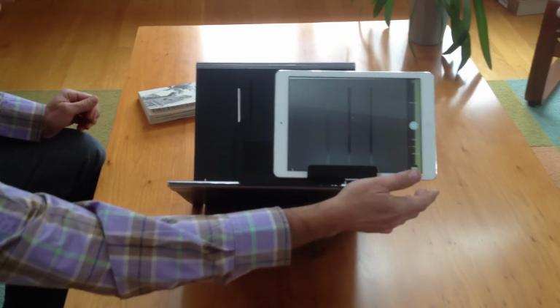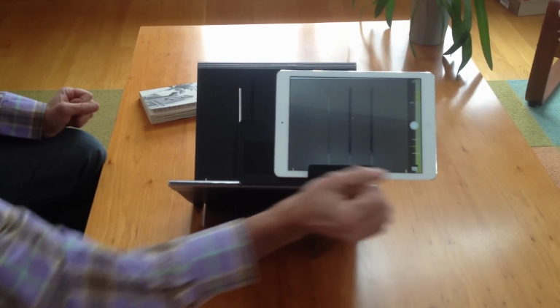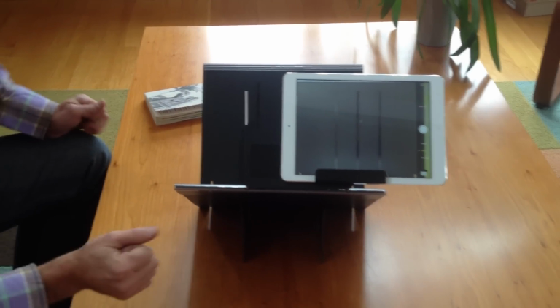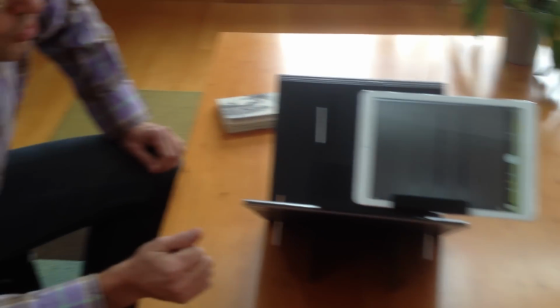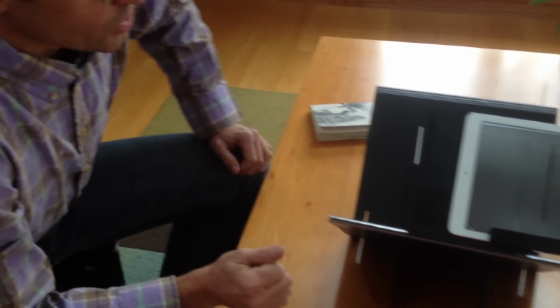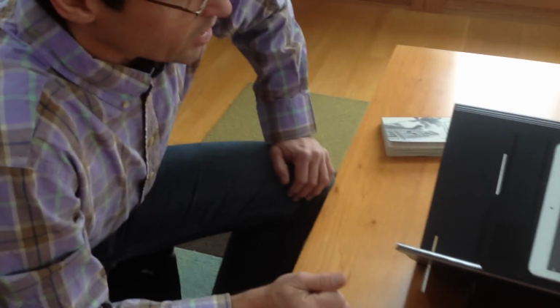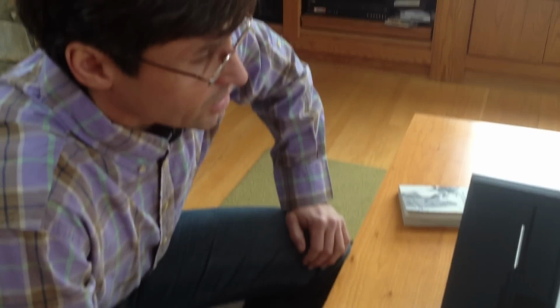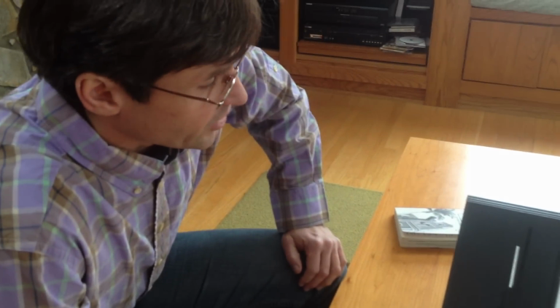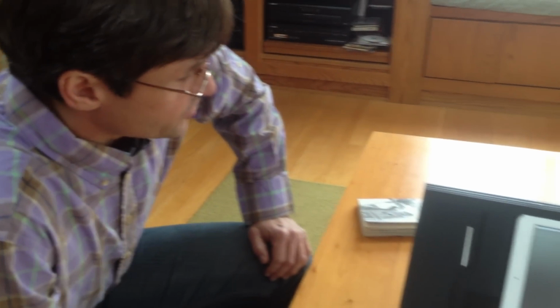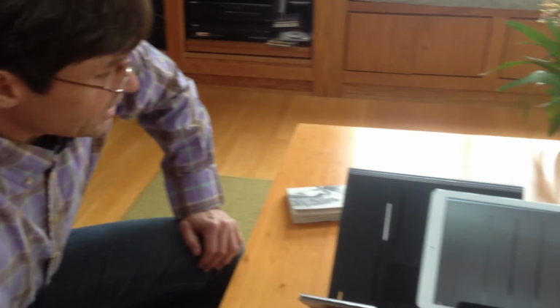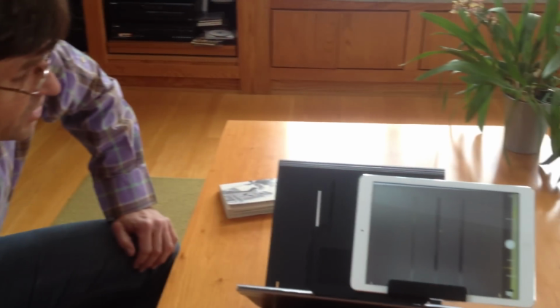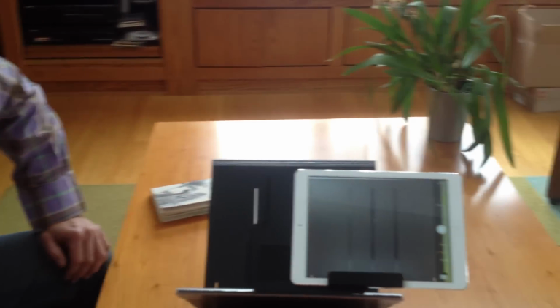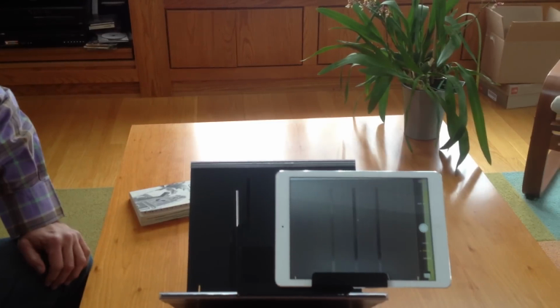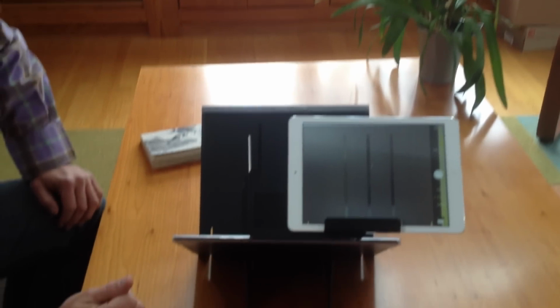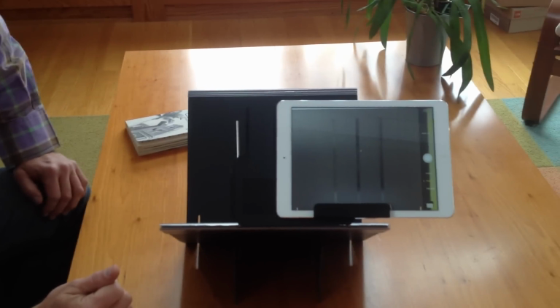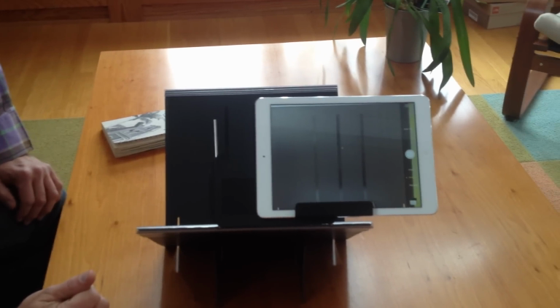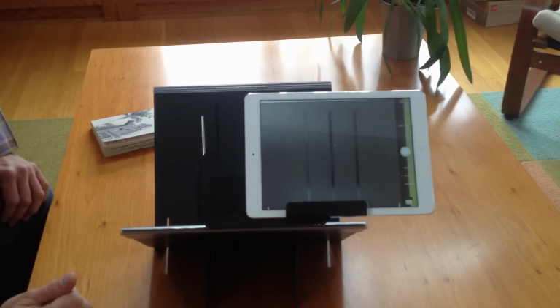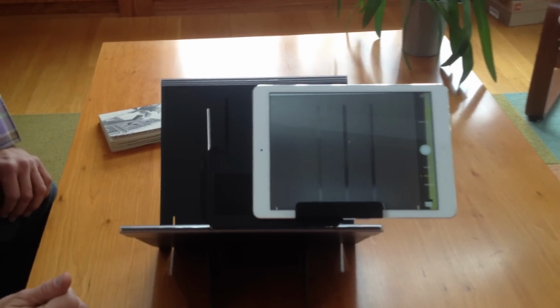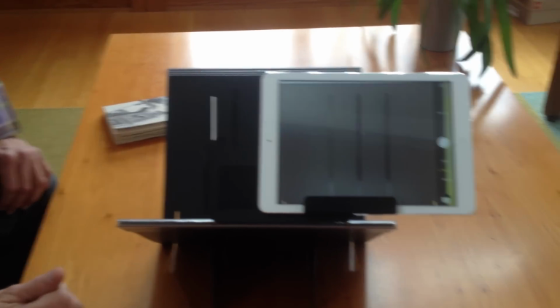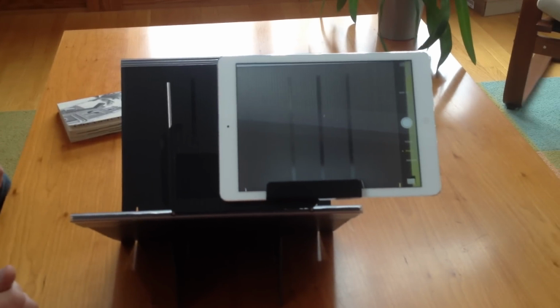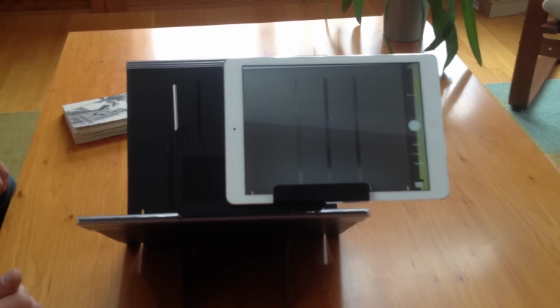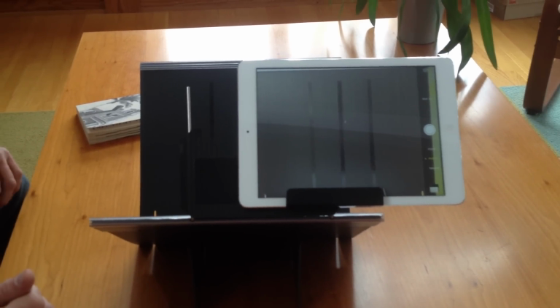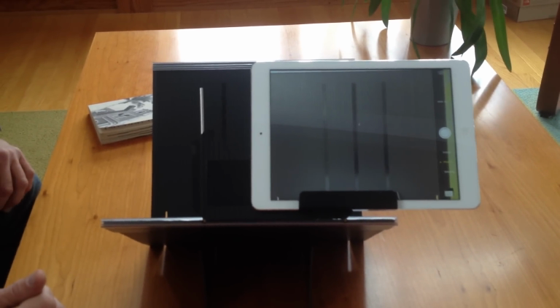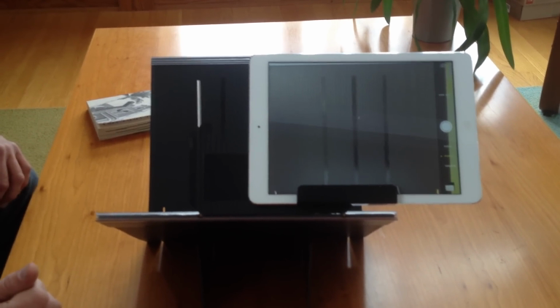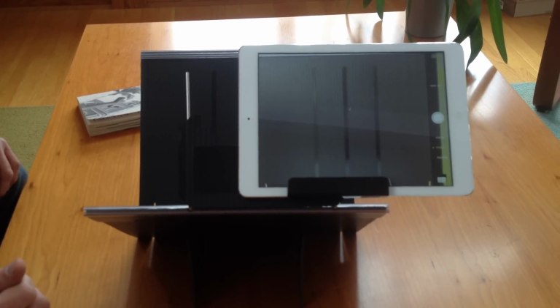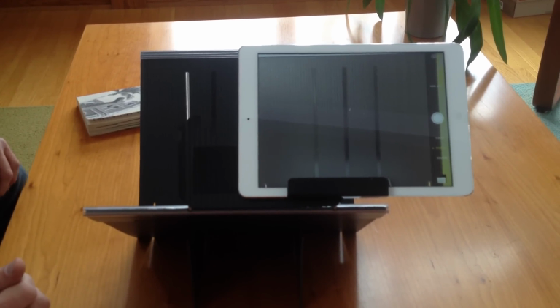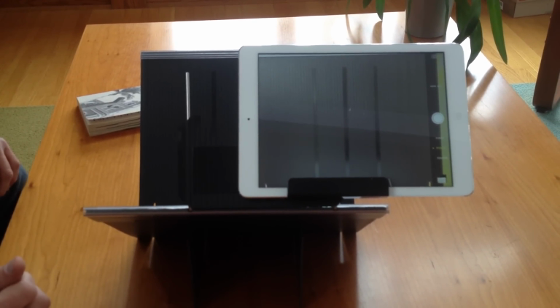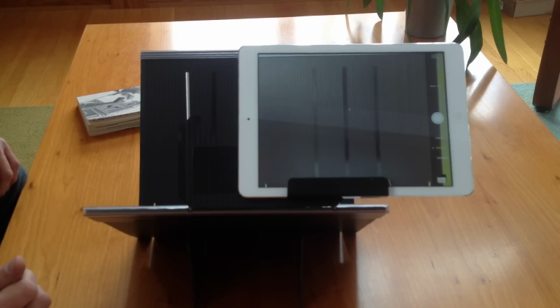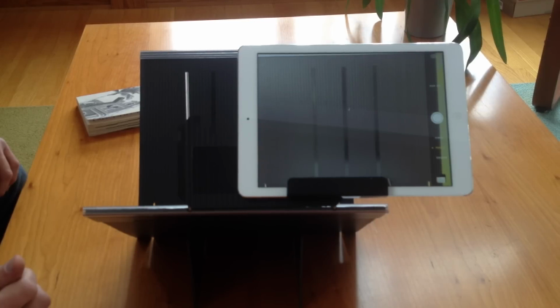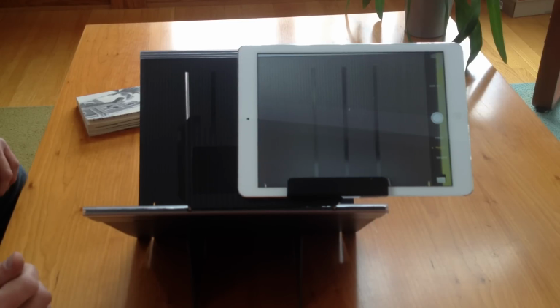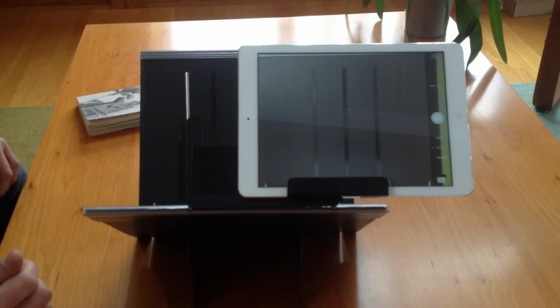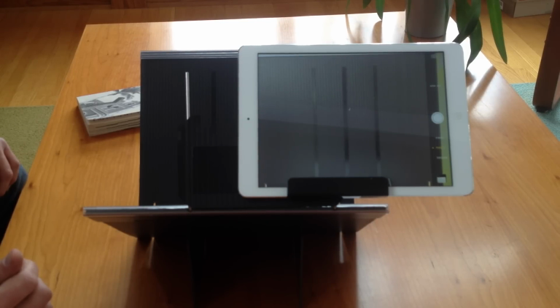That's pretty much it. If you like this presentation, please give it a thumbs up. You can also learn more about the 4p2 software for scanning and creating PDF documents by looking at our website. Thank you.